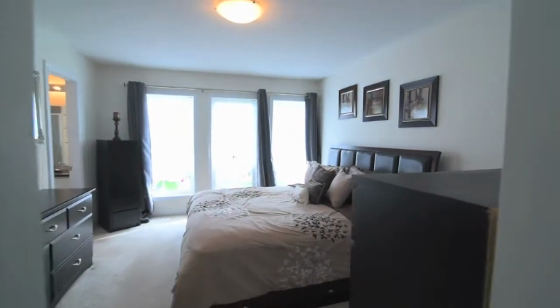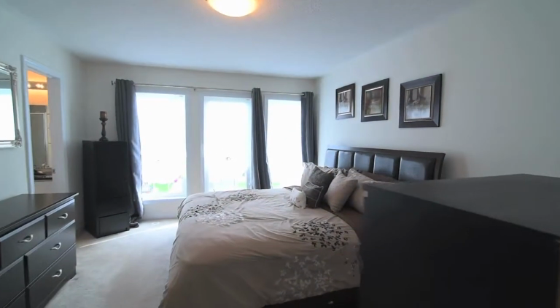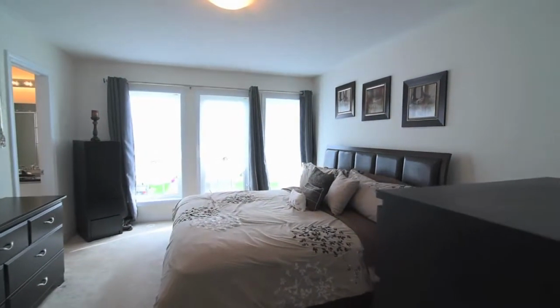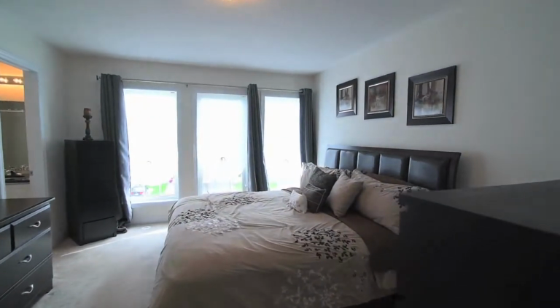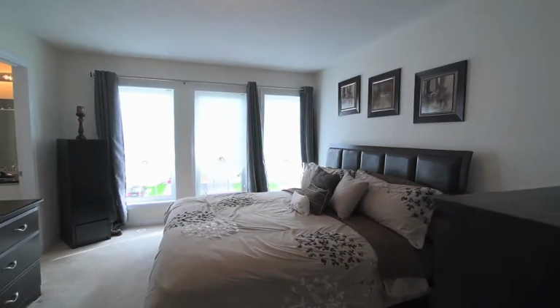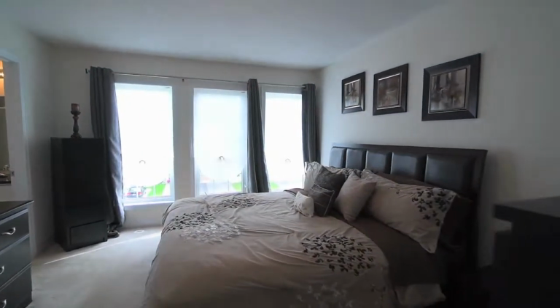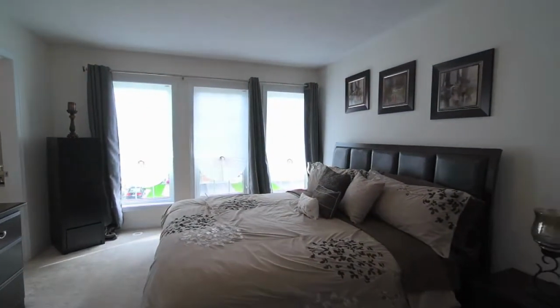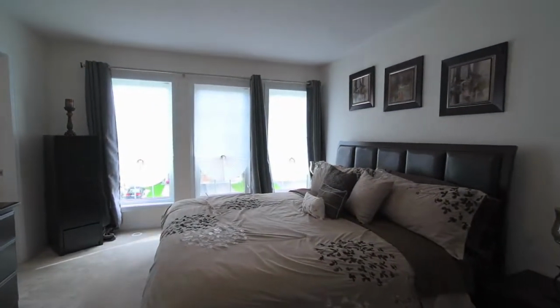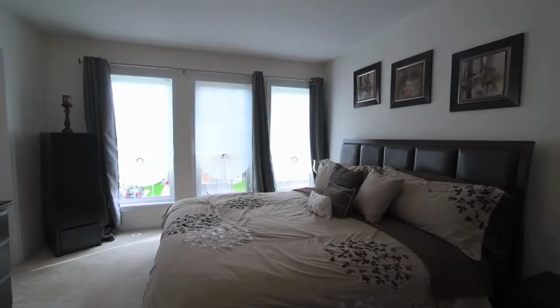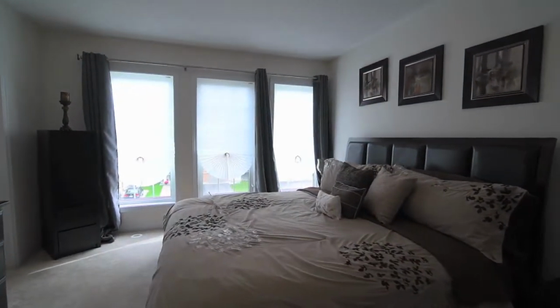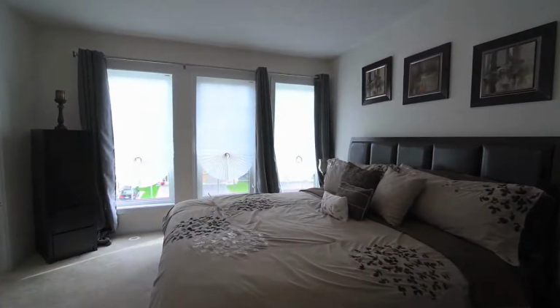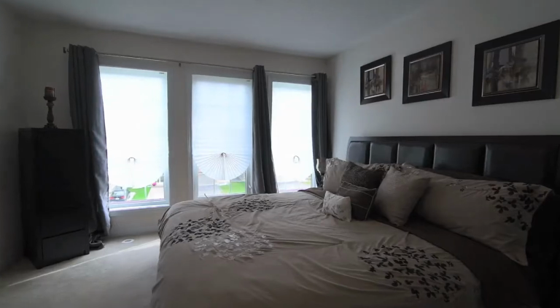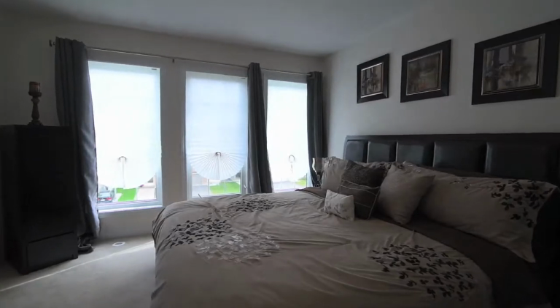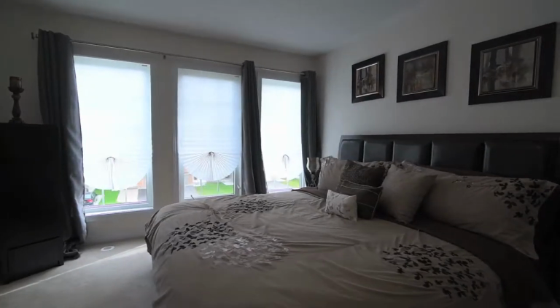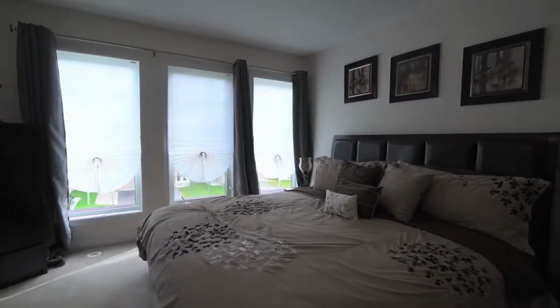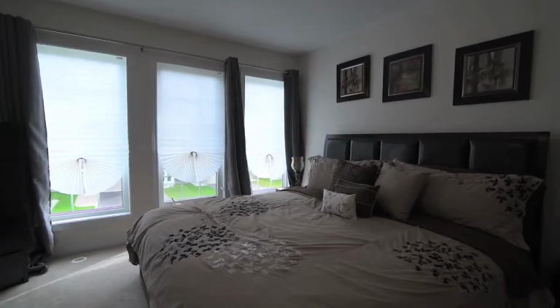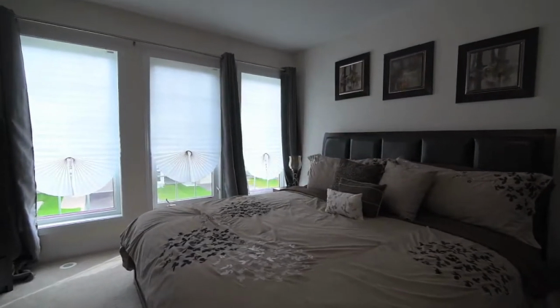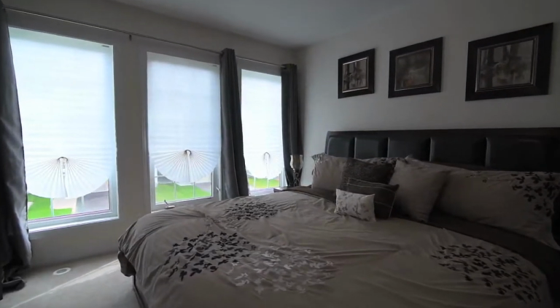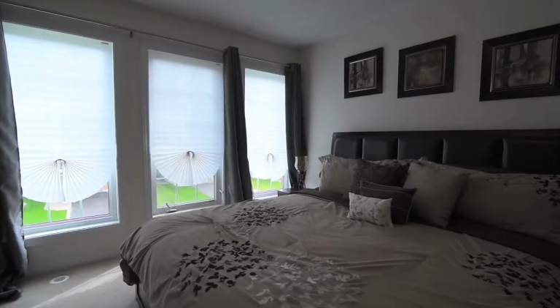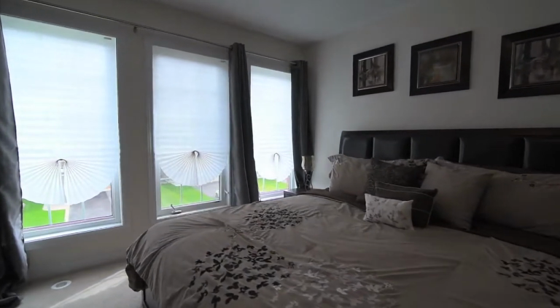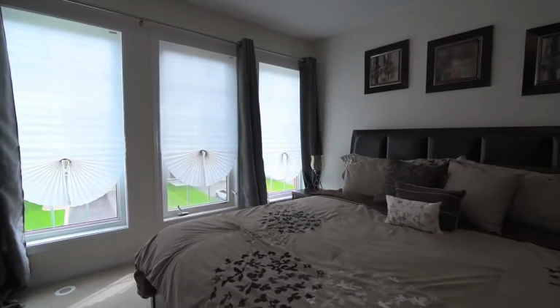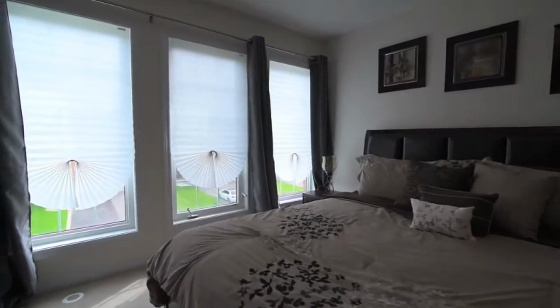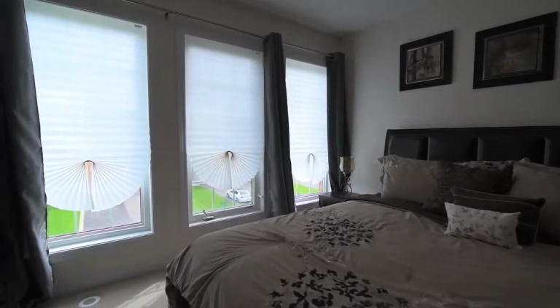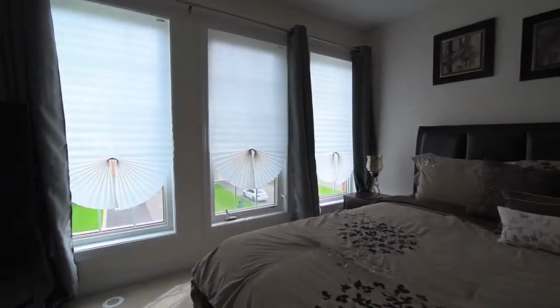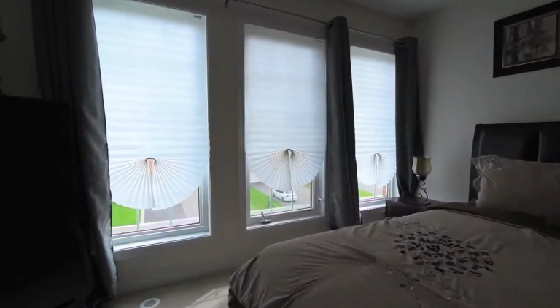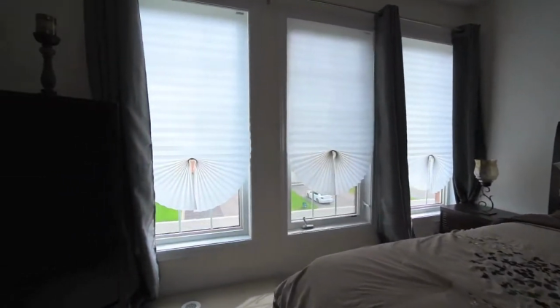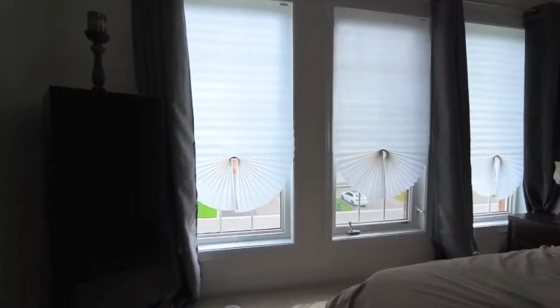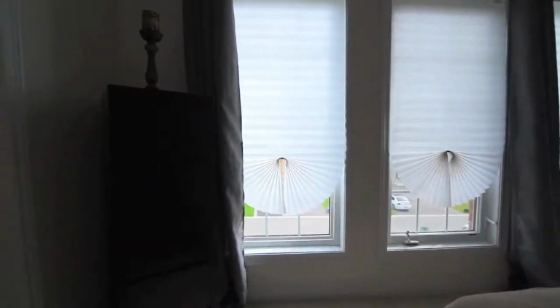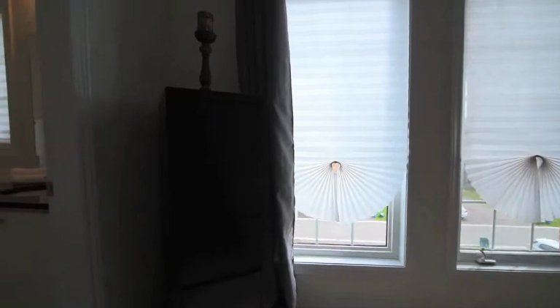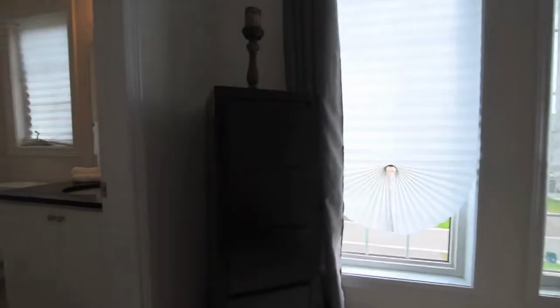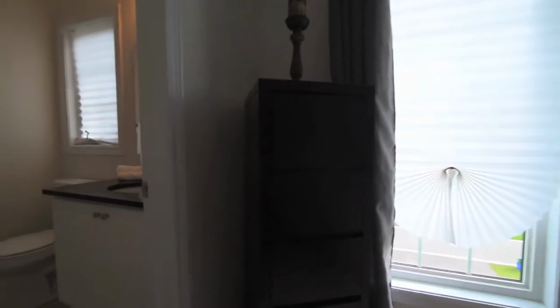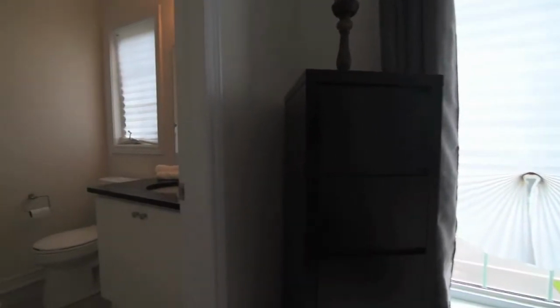The beautifully bright master bedroom is complete with a large walk-in closet, and an ensuite washroom with granite-top vanity and separate shower area.